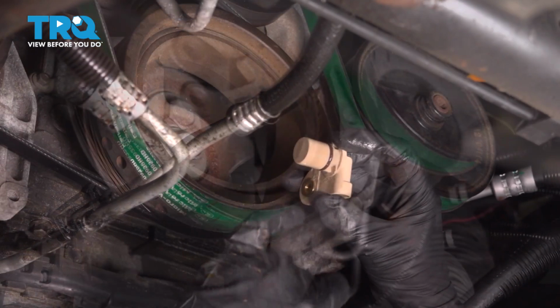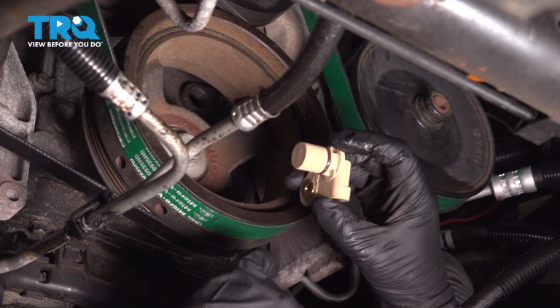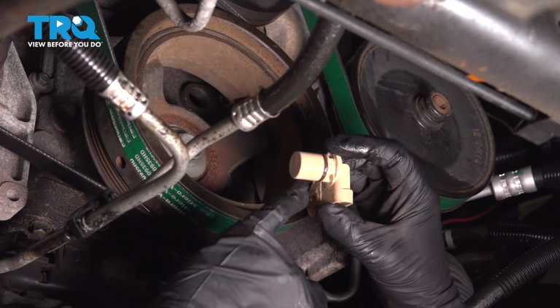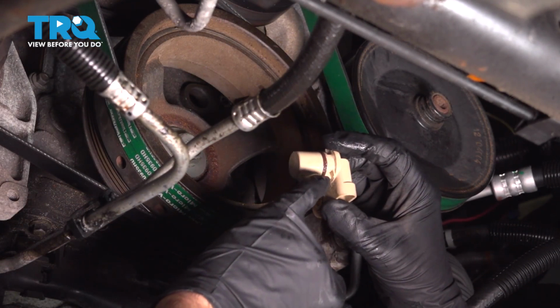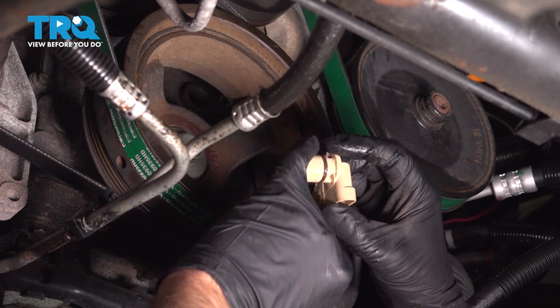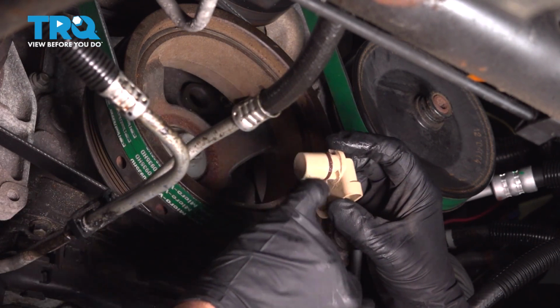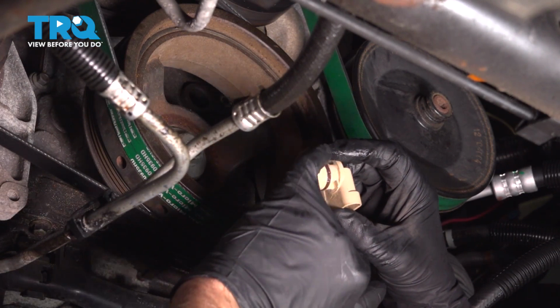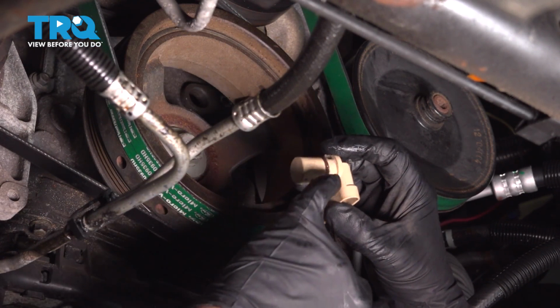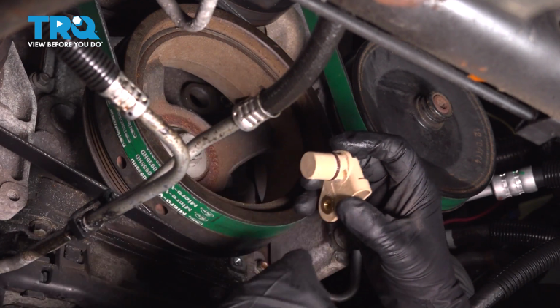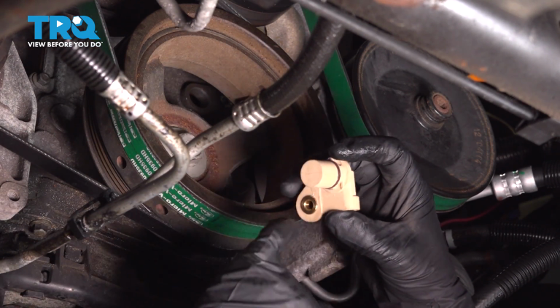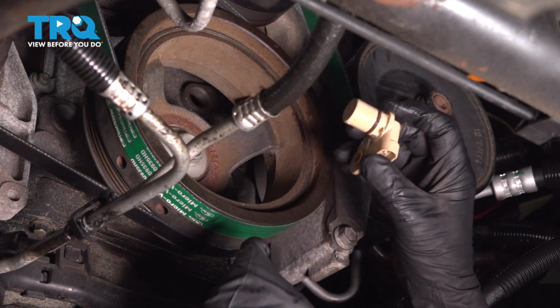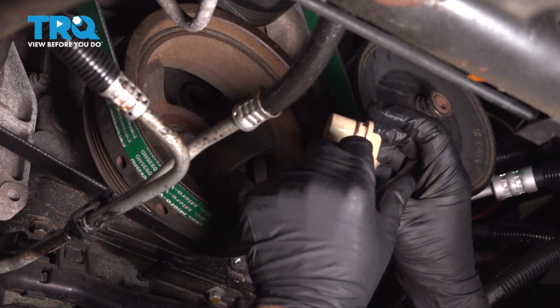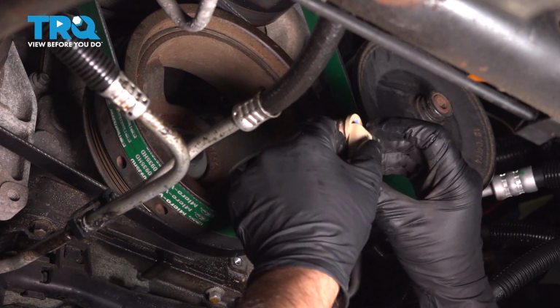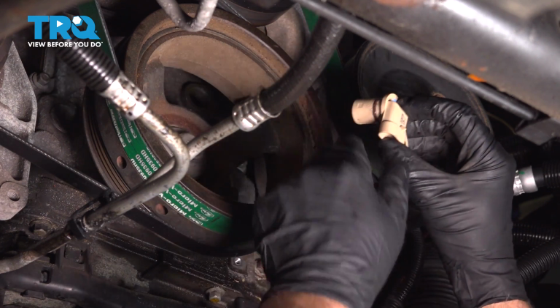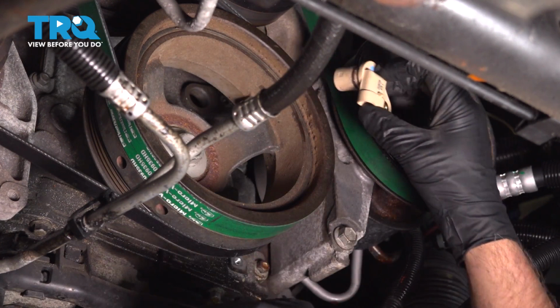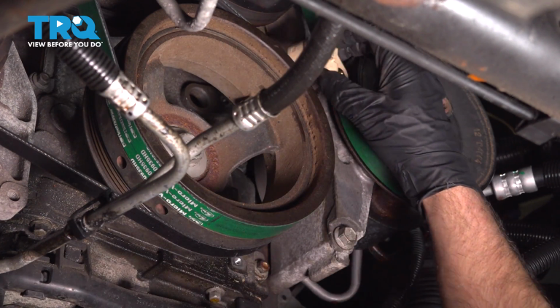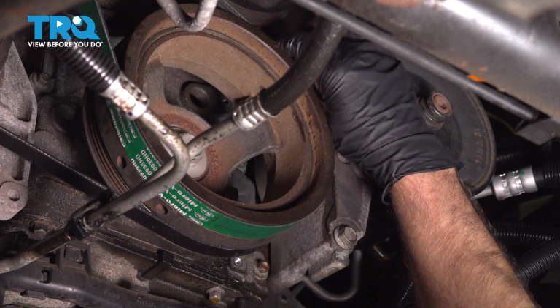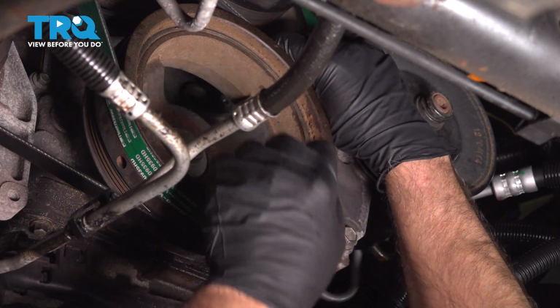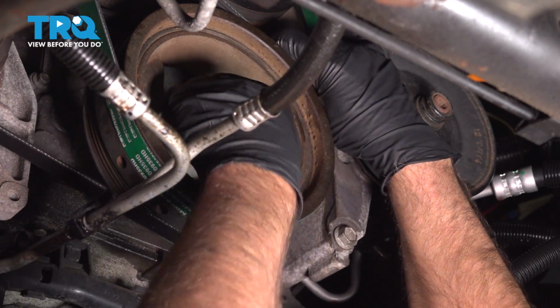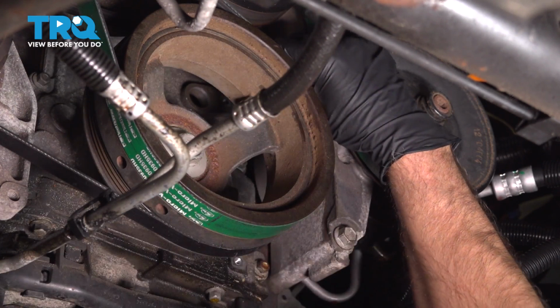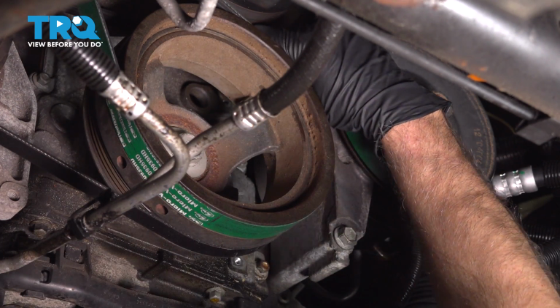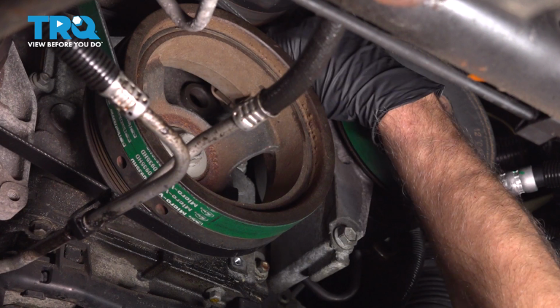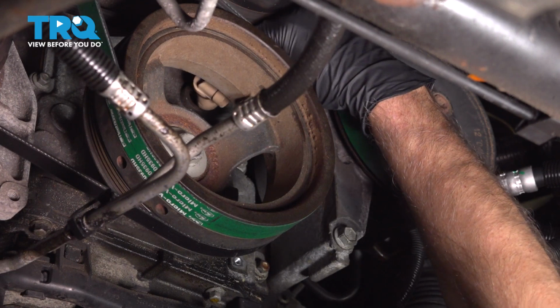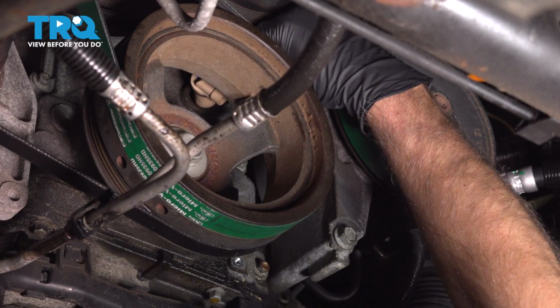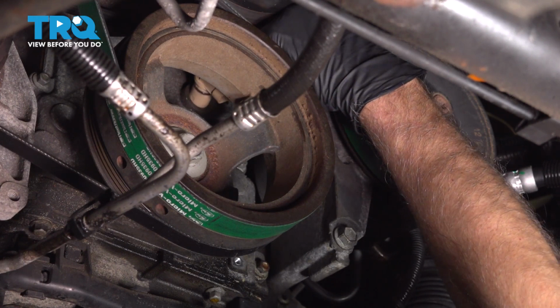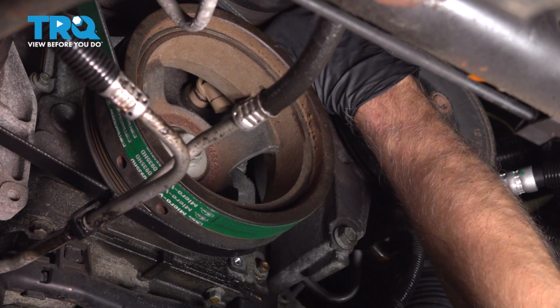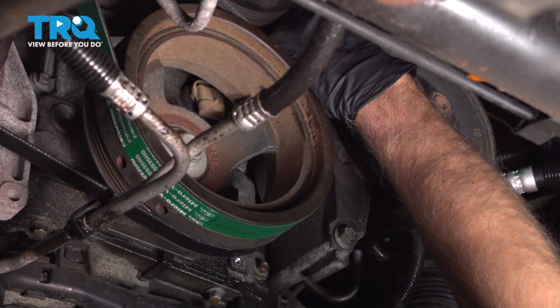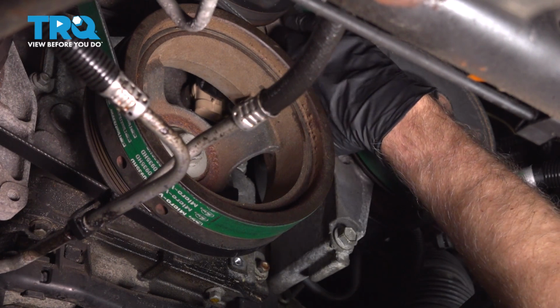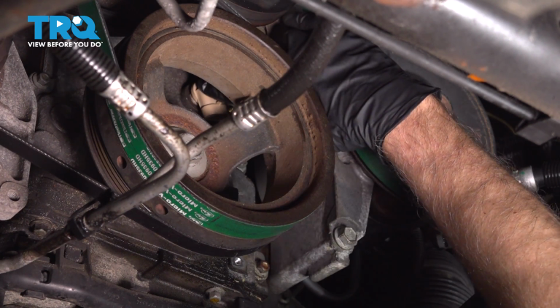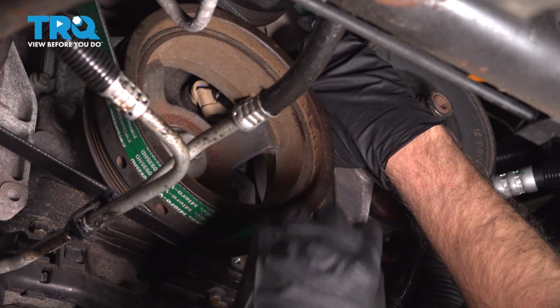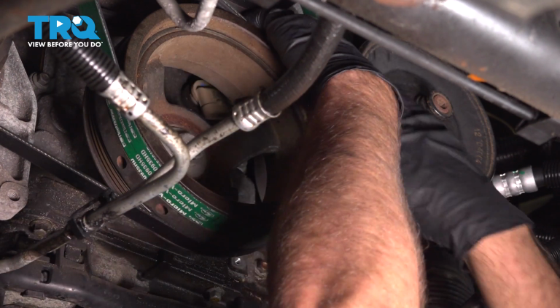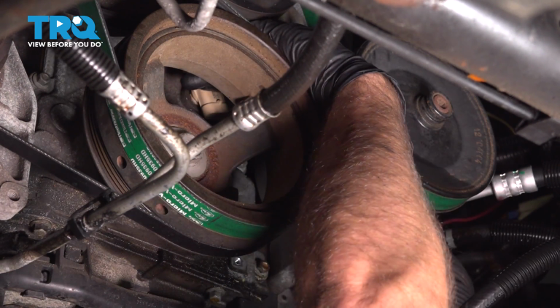Take the new sensor. You can take a thin coat of silicone grease and just put it on the O-ring right there. We're going to slide this back in position and get that started.